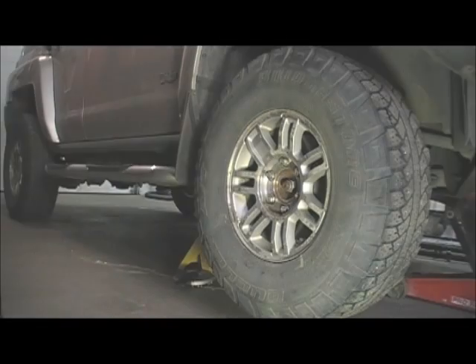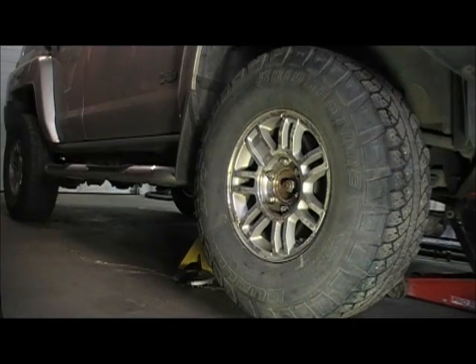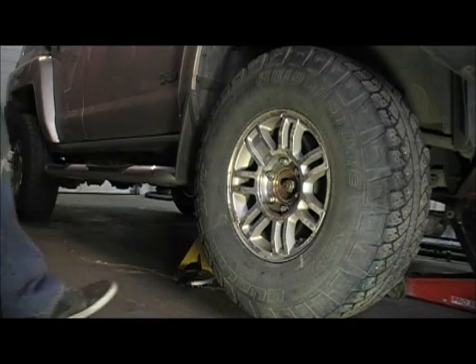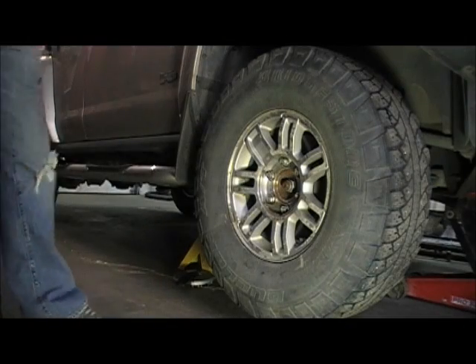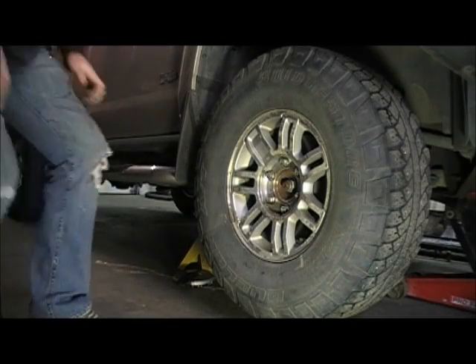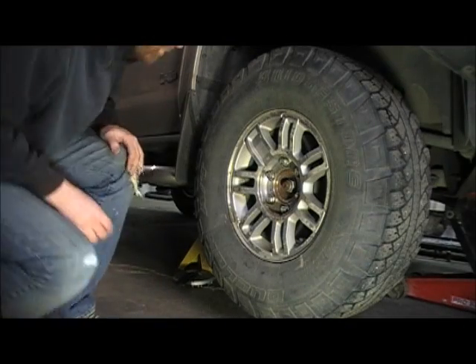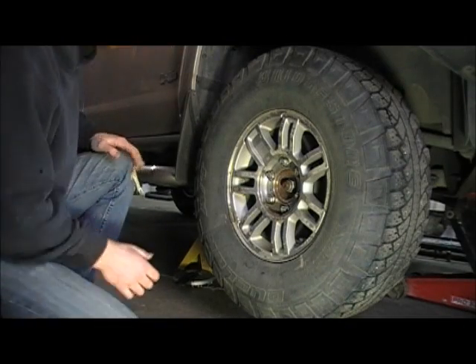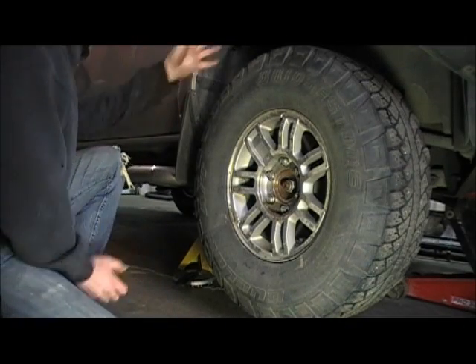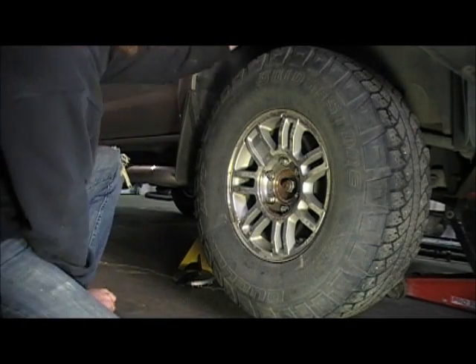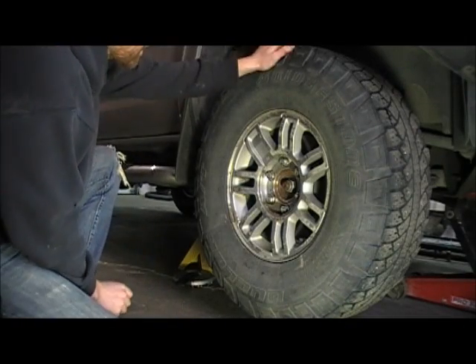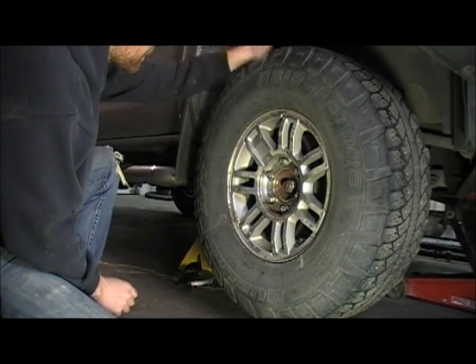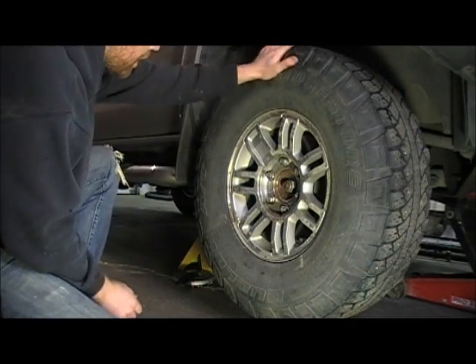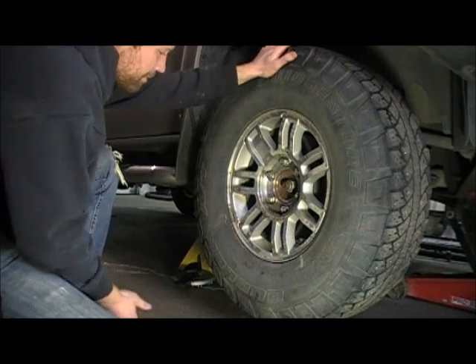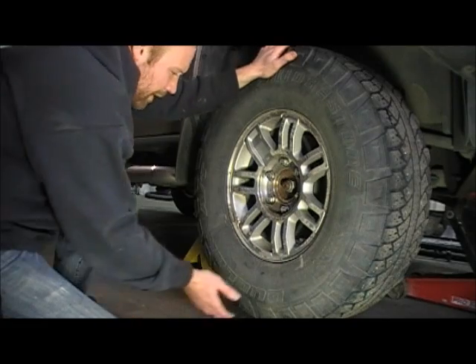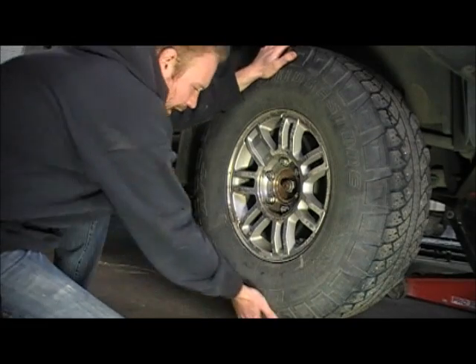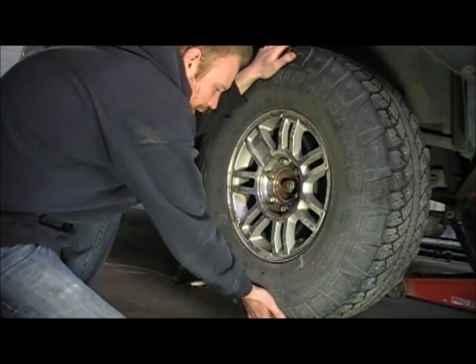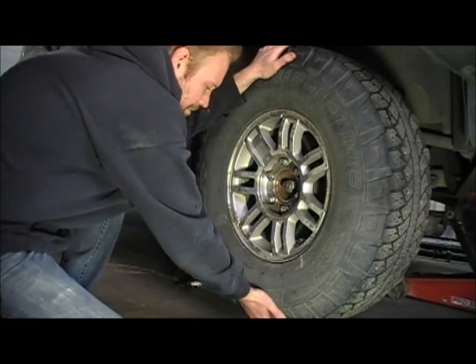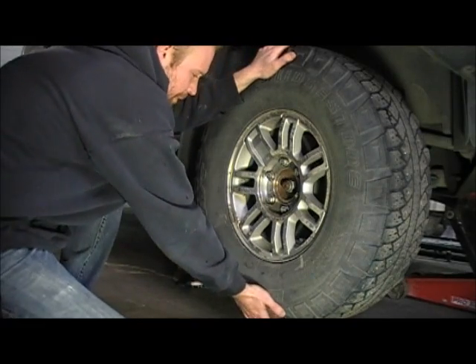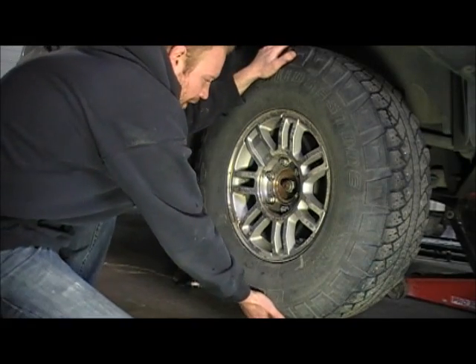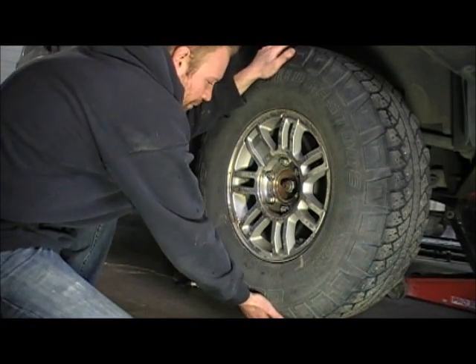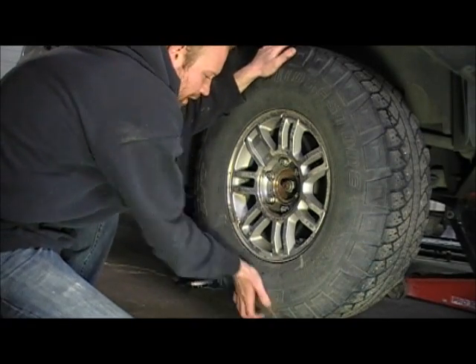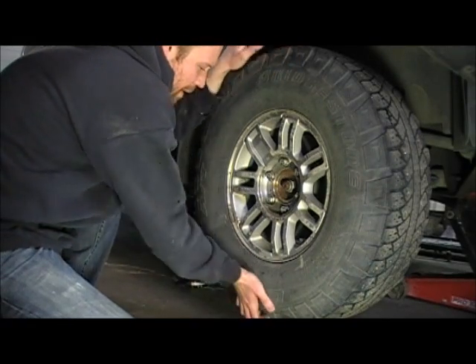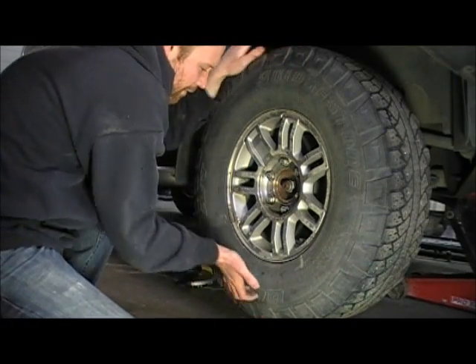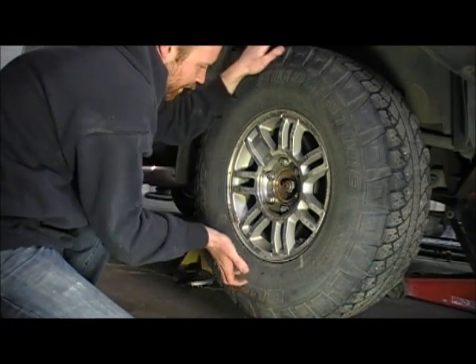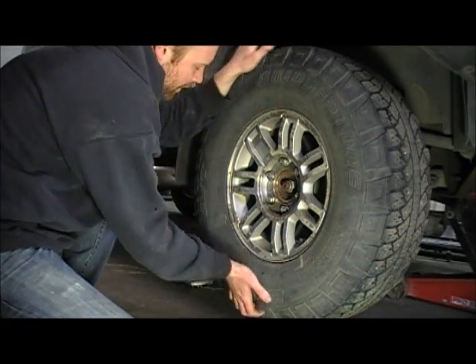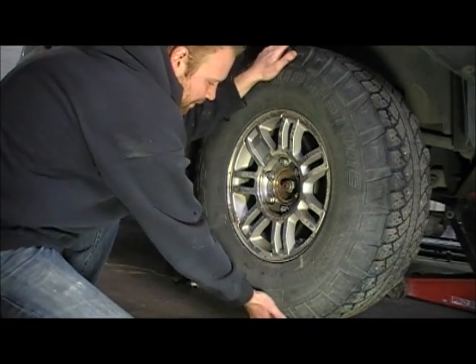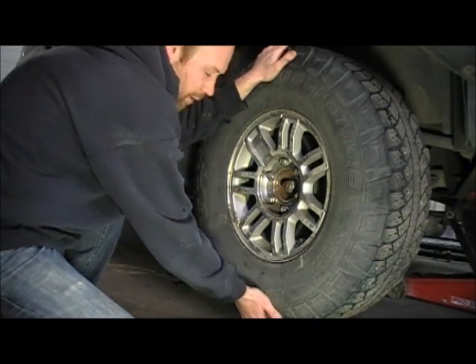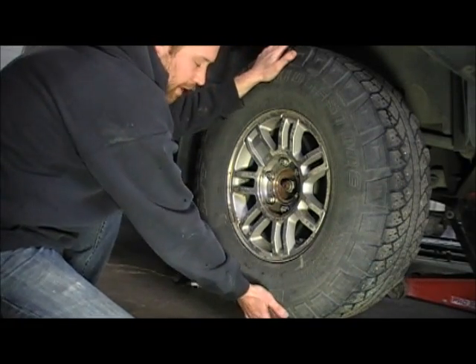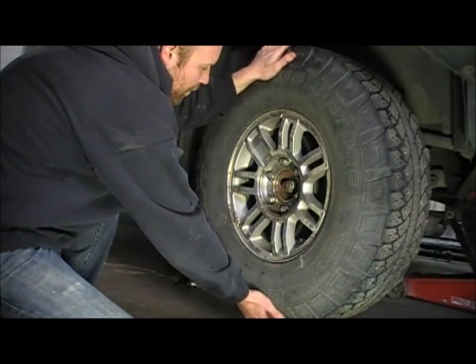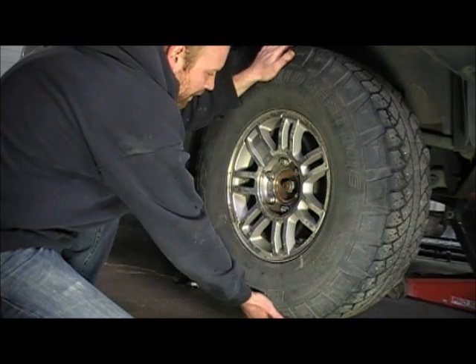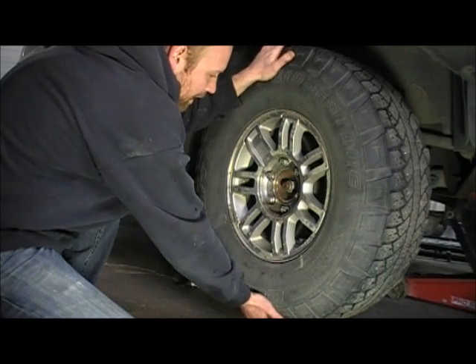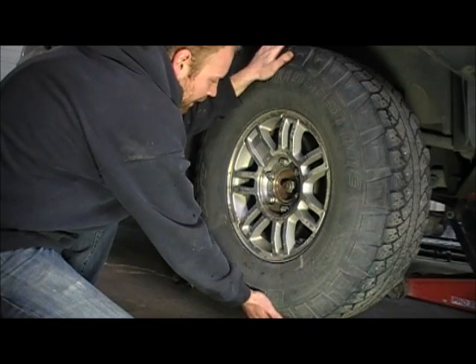To check the wheel bearing, grab the tire at the top and the bottom and rock it back and forth, looking for any movement or play.